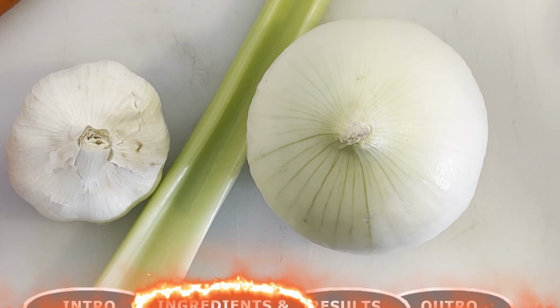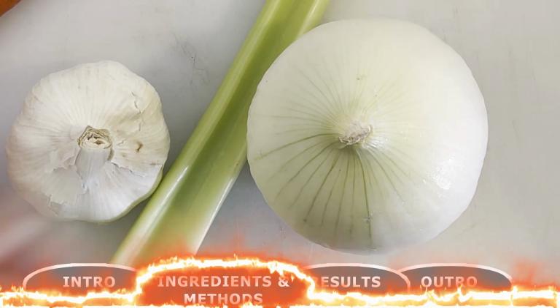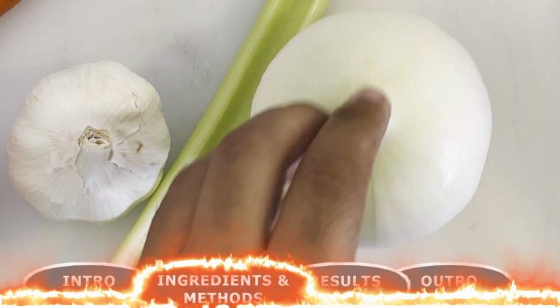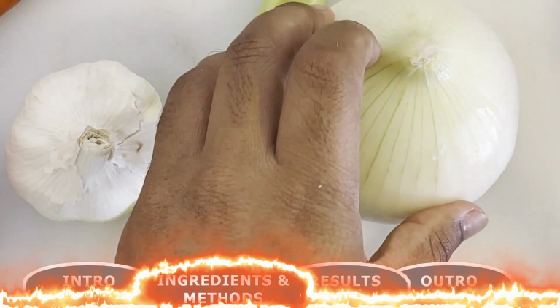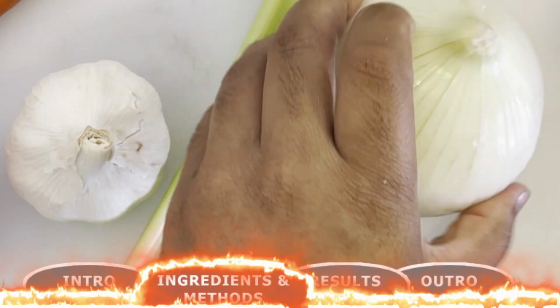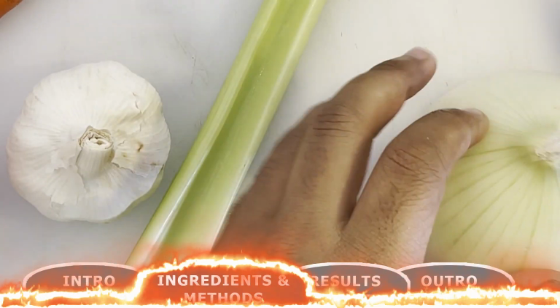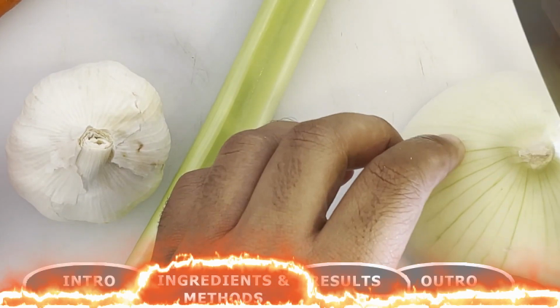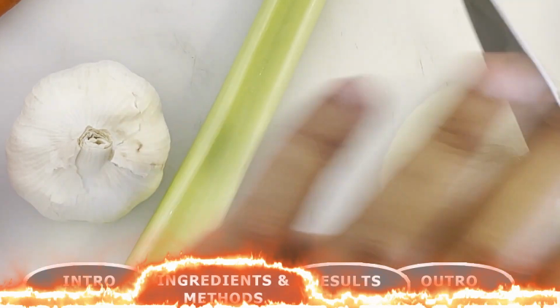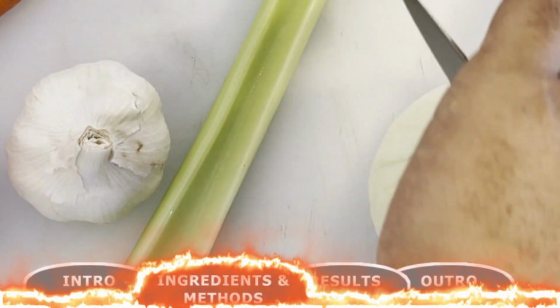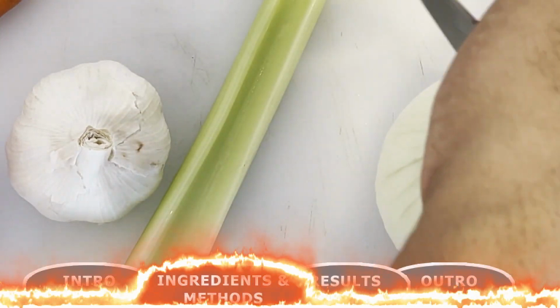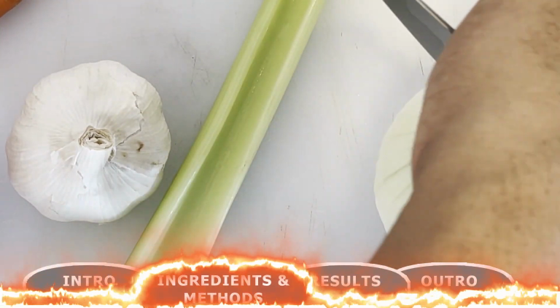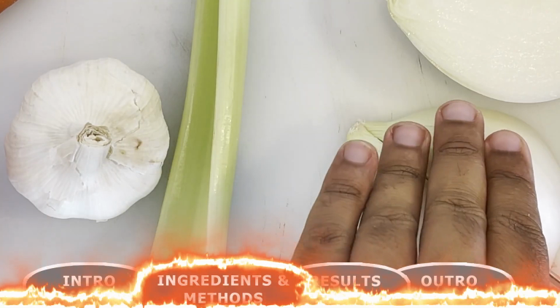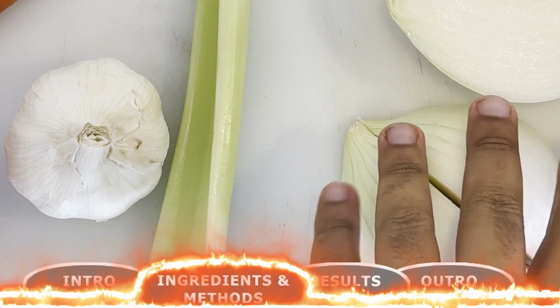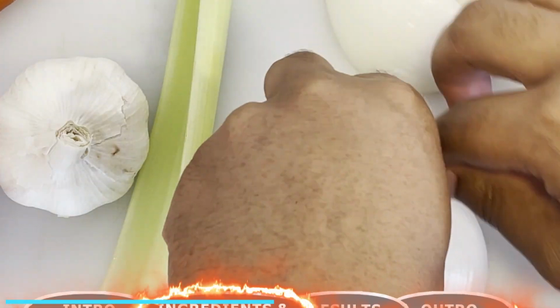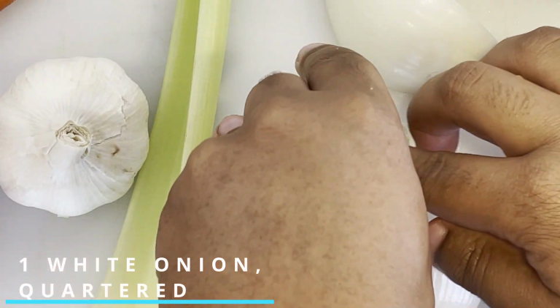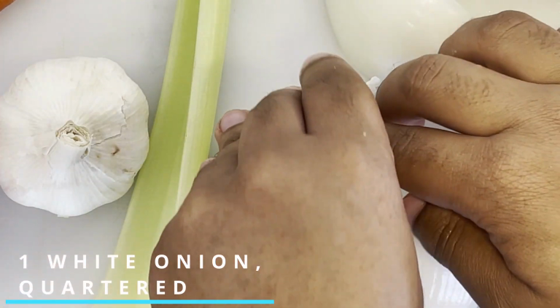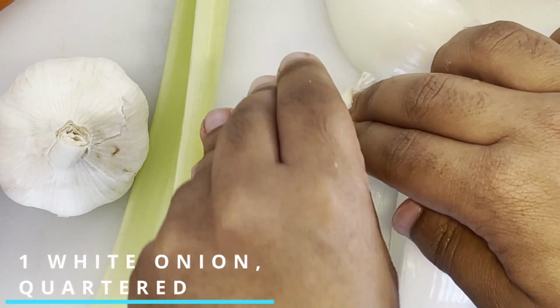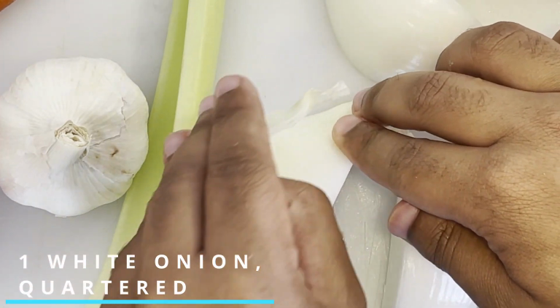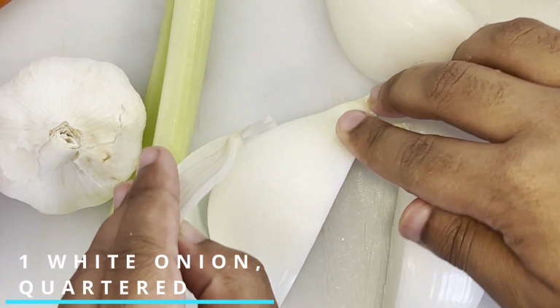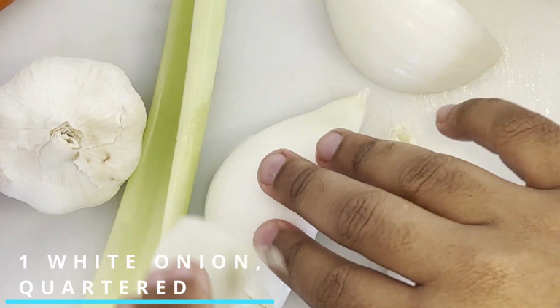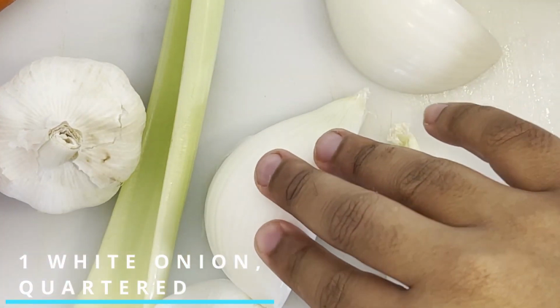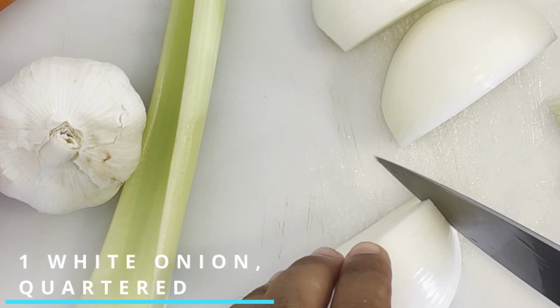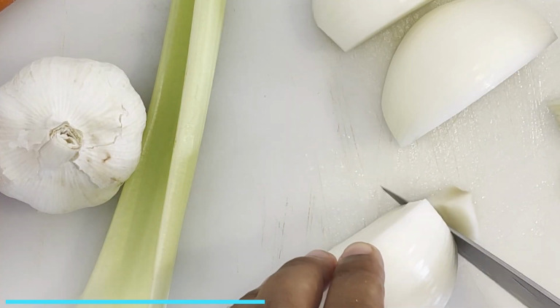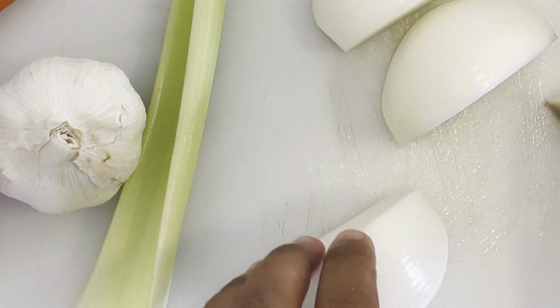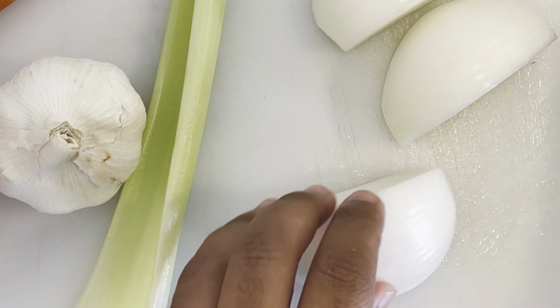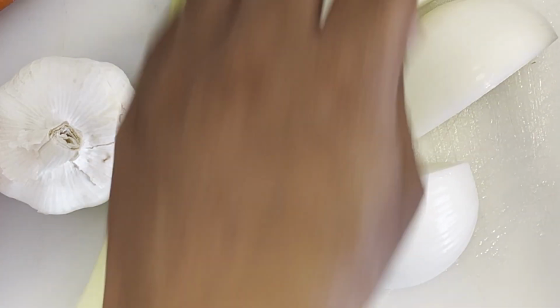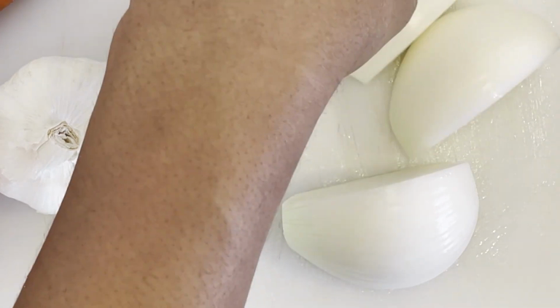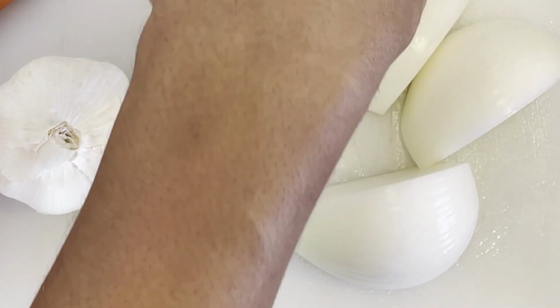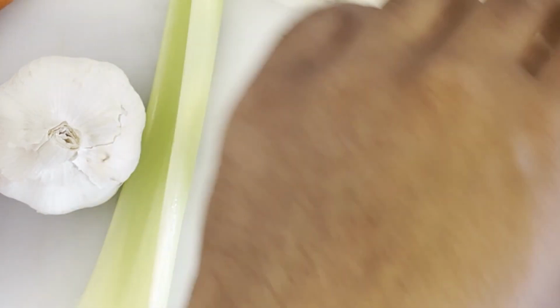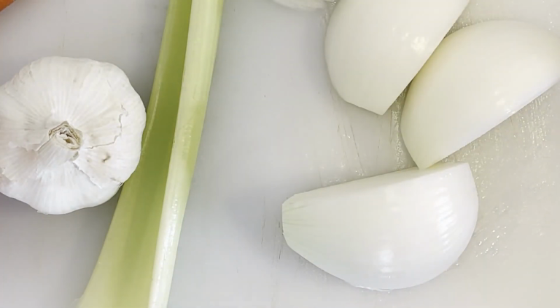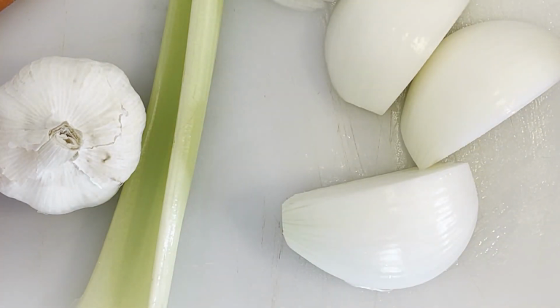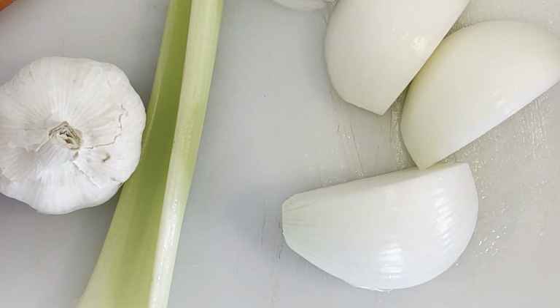To start this recipe, we're going to prepare all the vegetables we need for it. Starting off, we're going to need one large white onion. All you need to do for this is remove the outer peel, cut off the root and the stem, and quarter this onion.